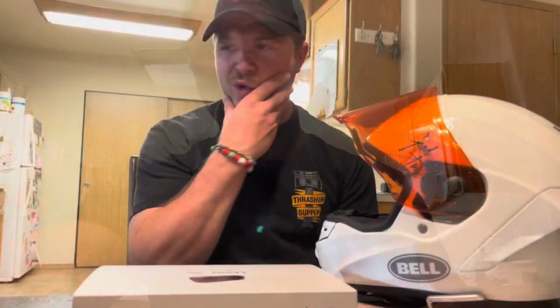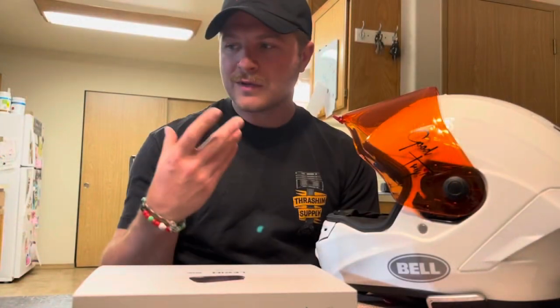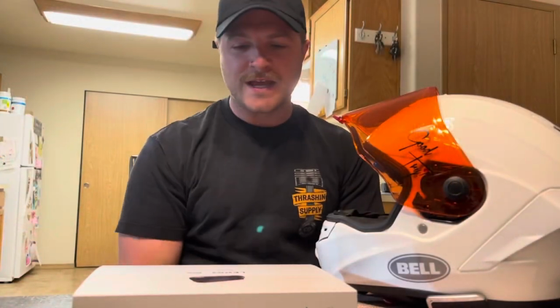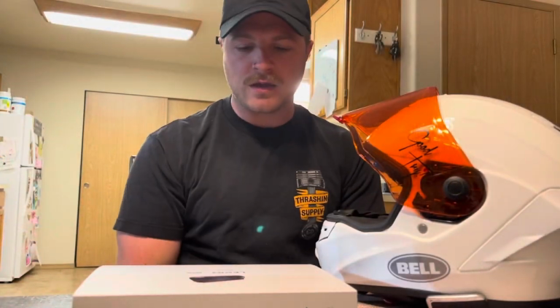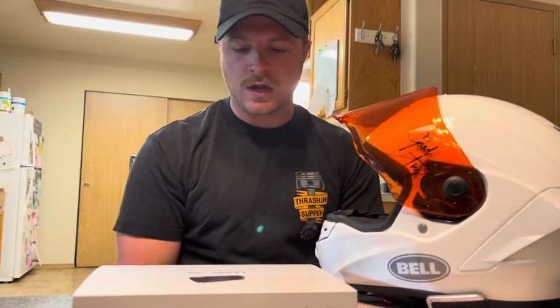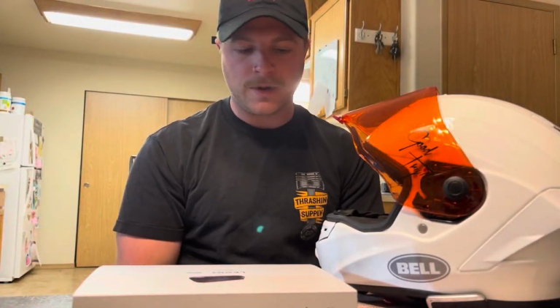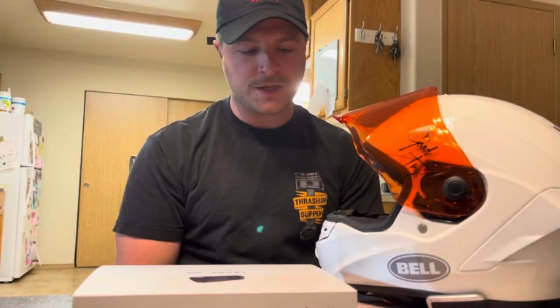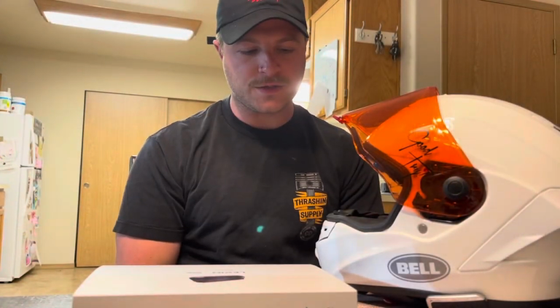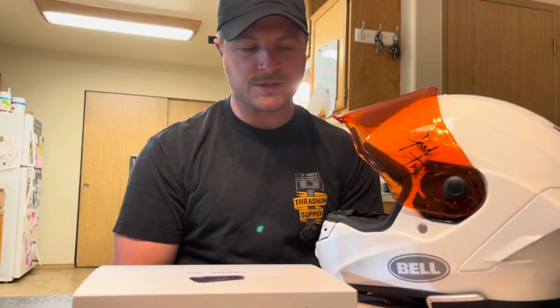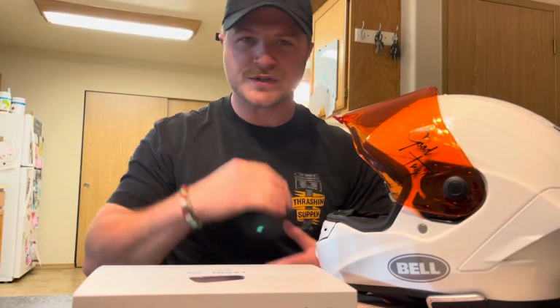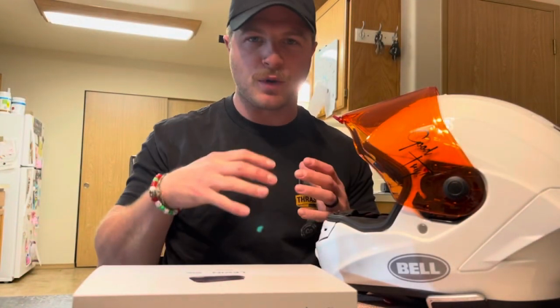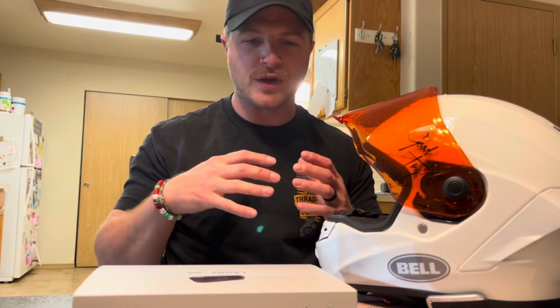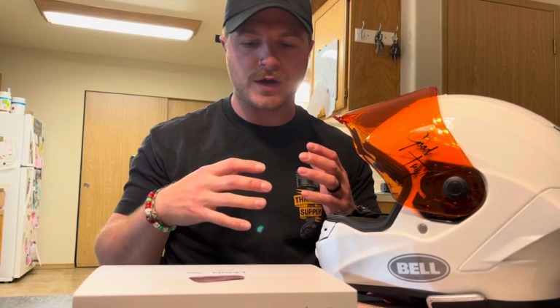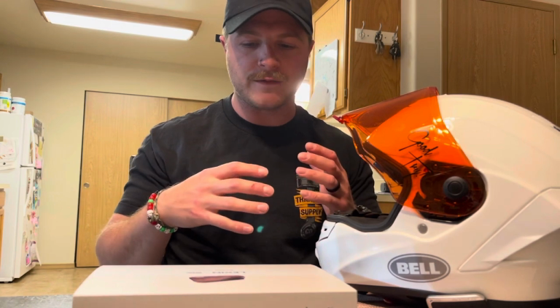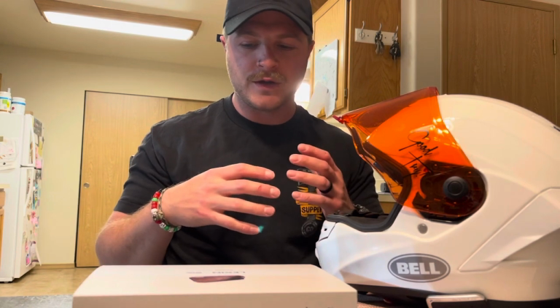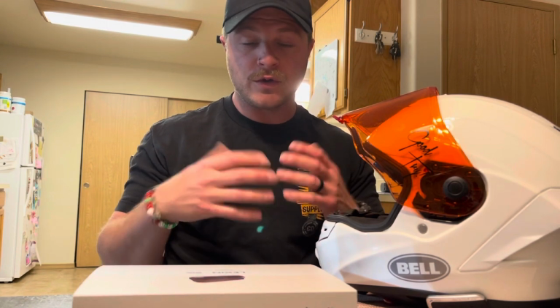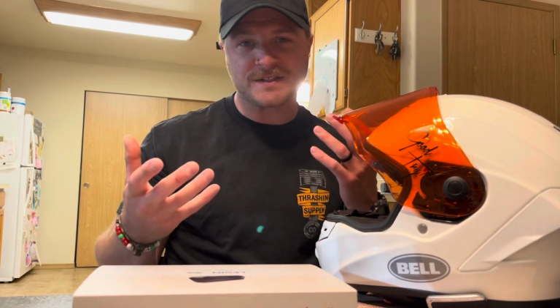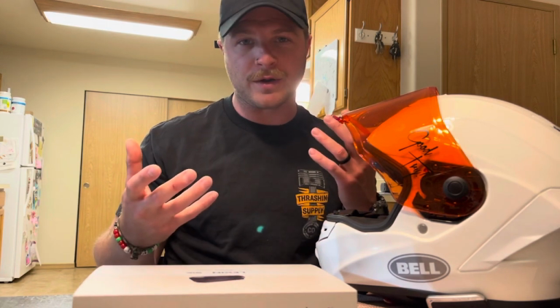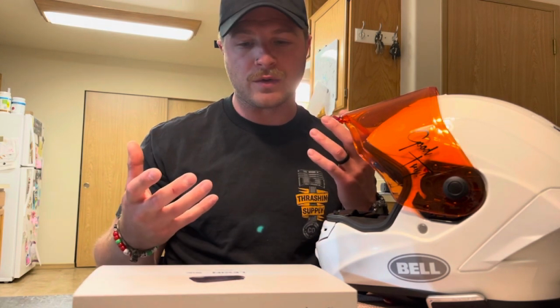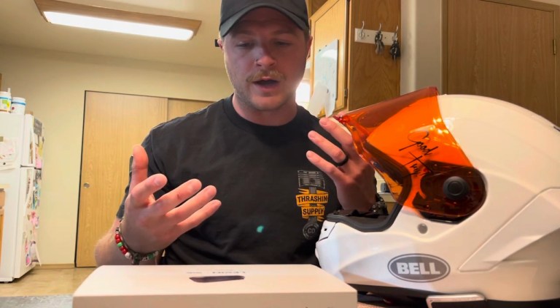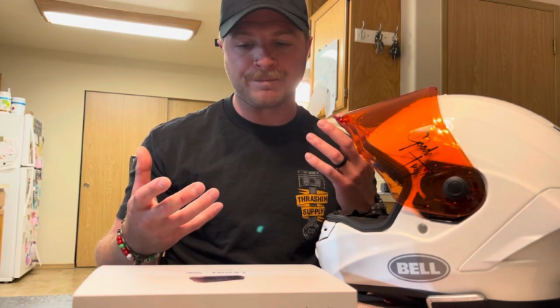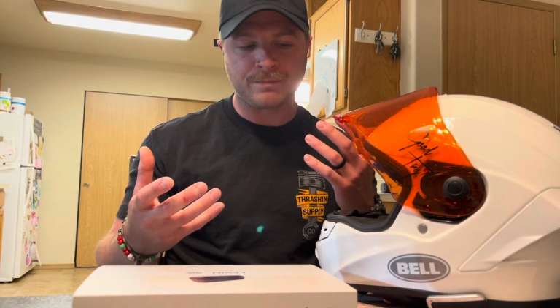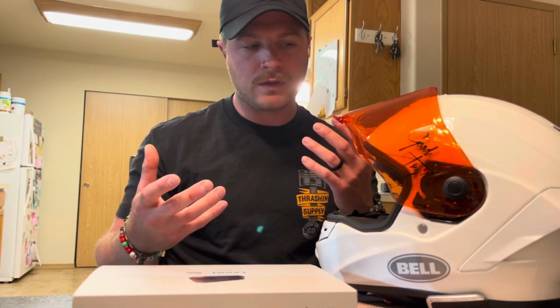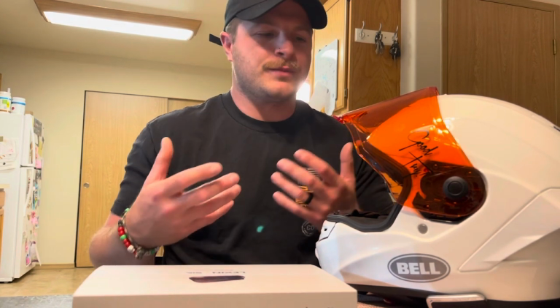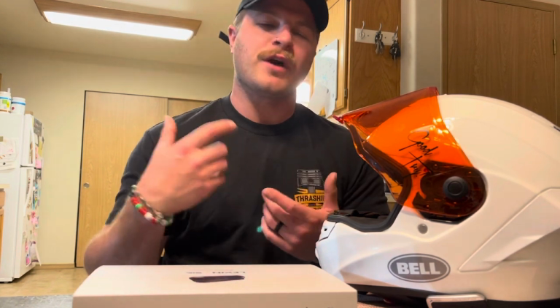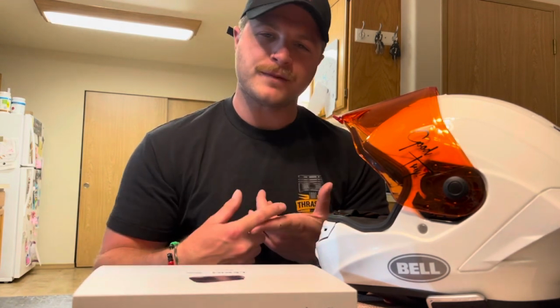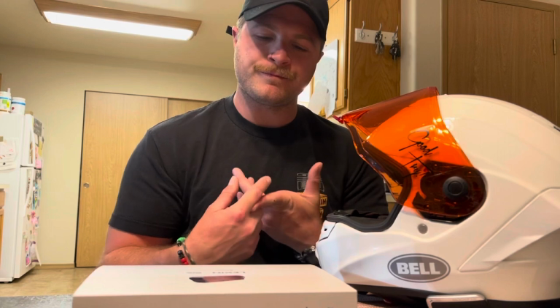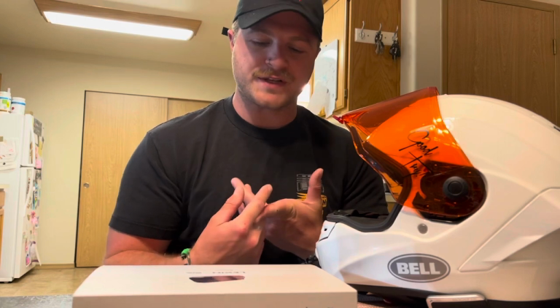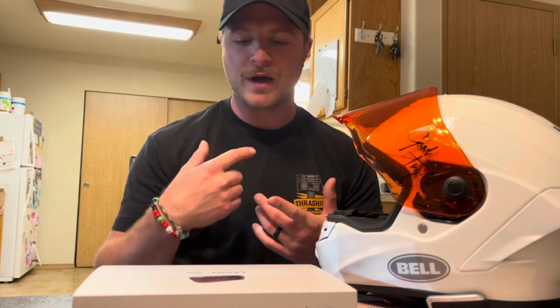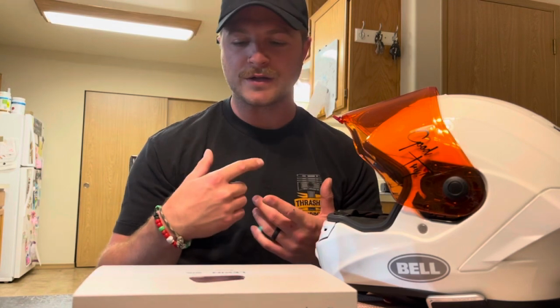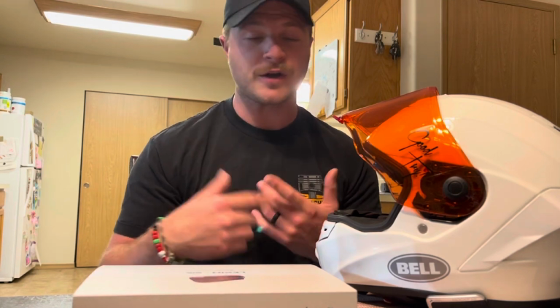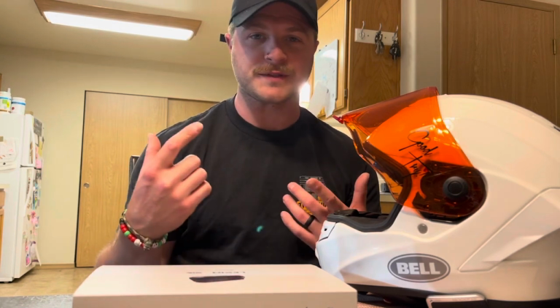Today I actually wanted to do just a small video of a new helmet setup I'm going to do. Not so much a new helmet, but just a new intercom system.